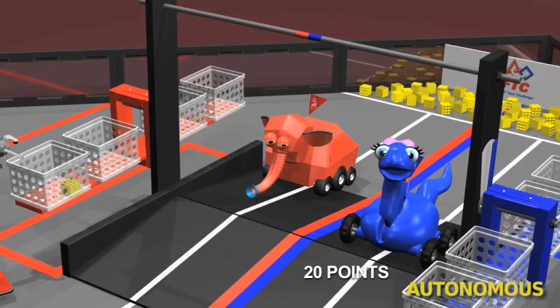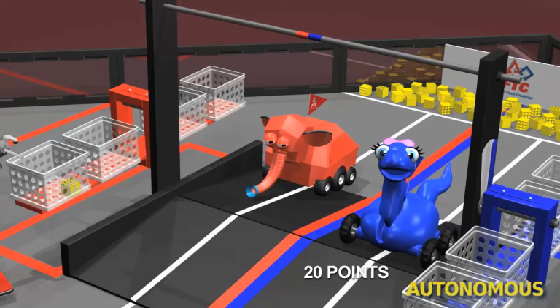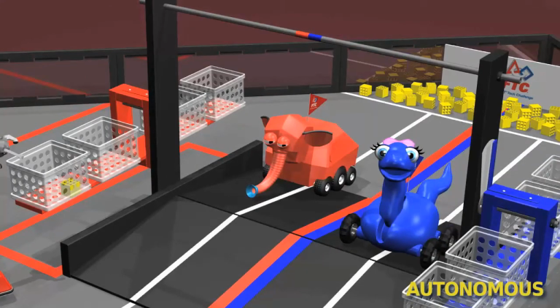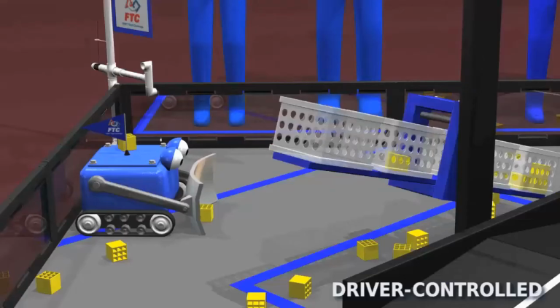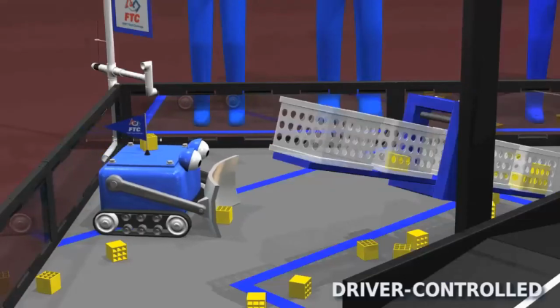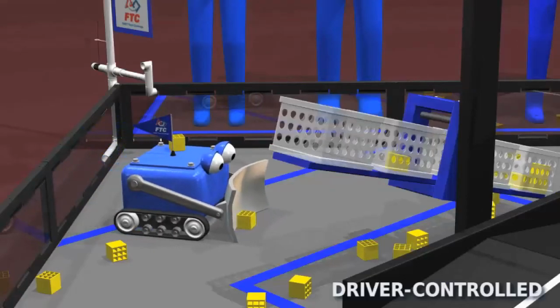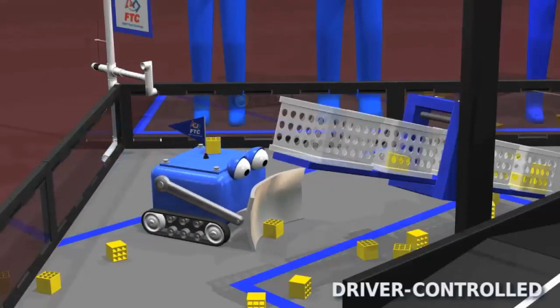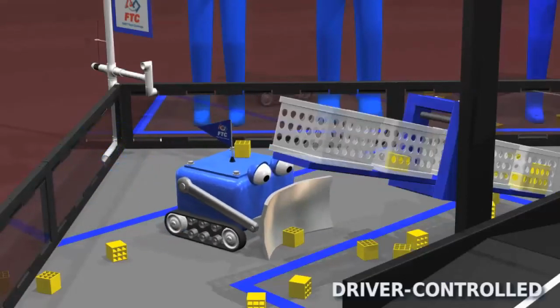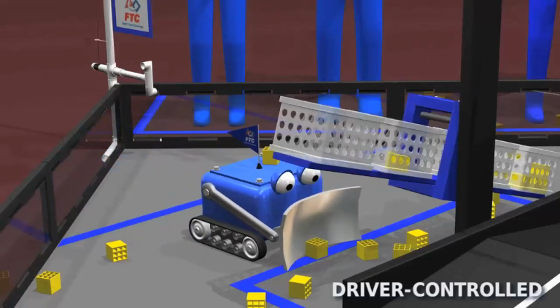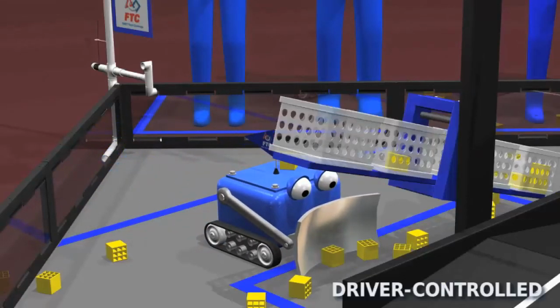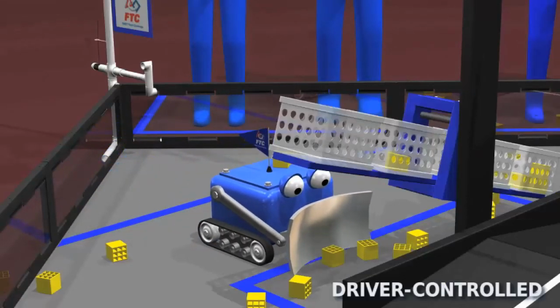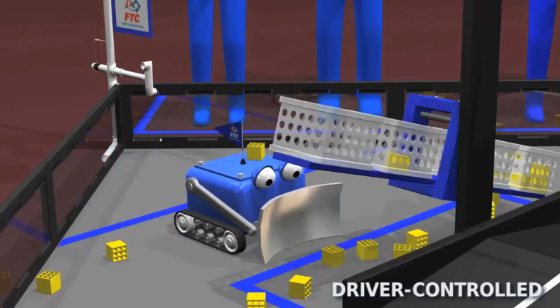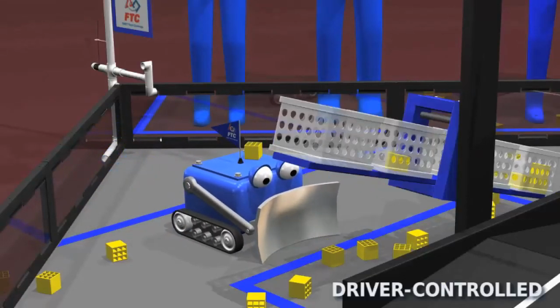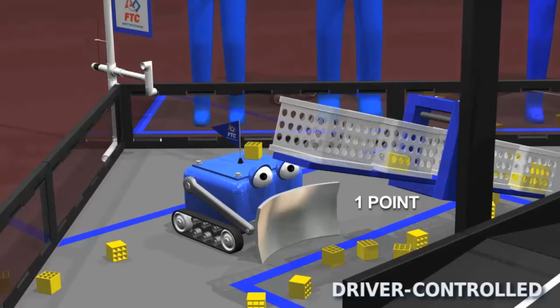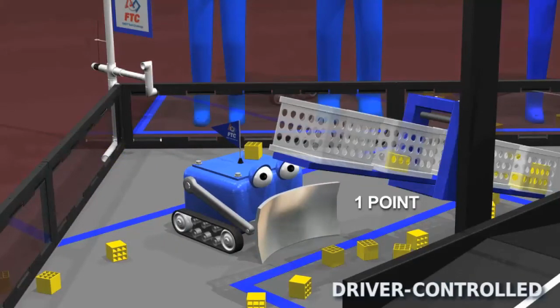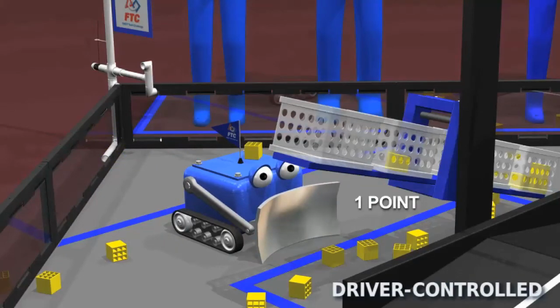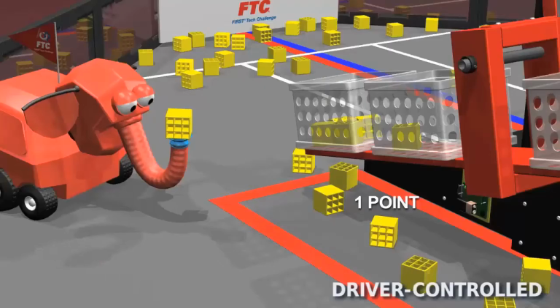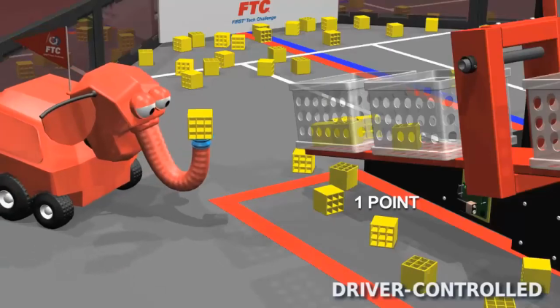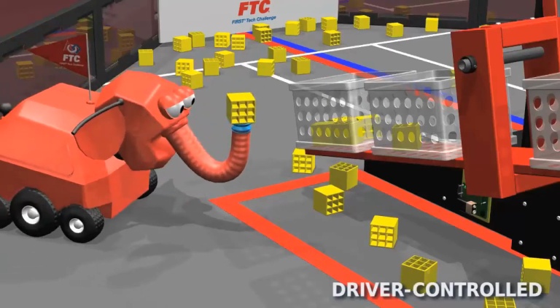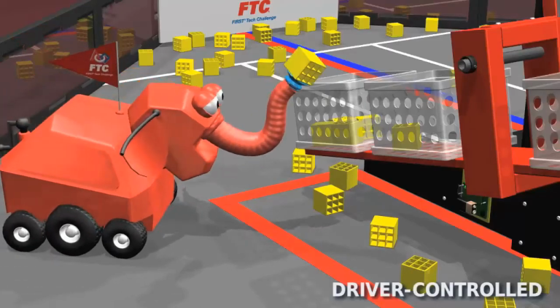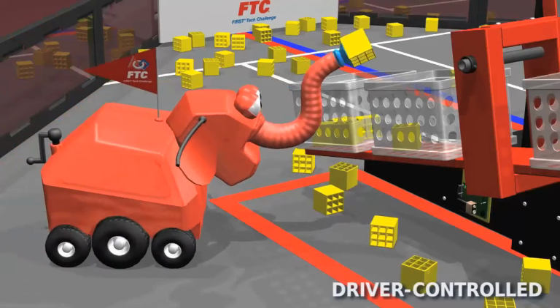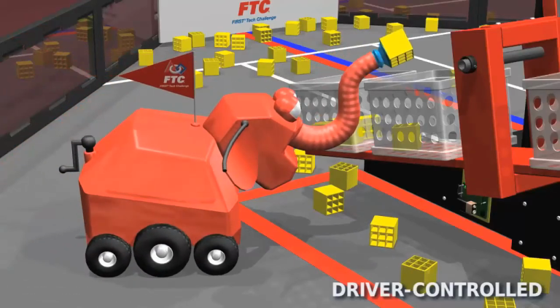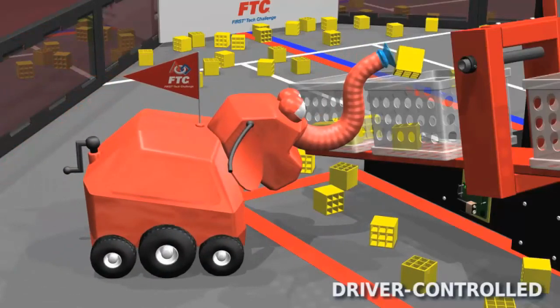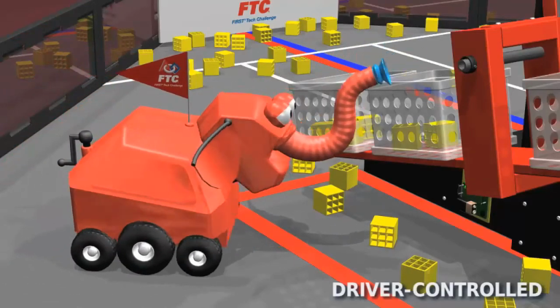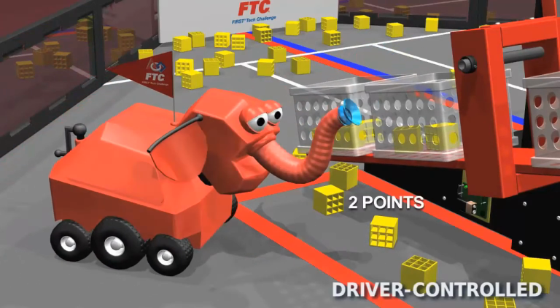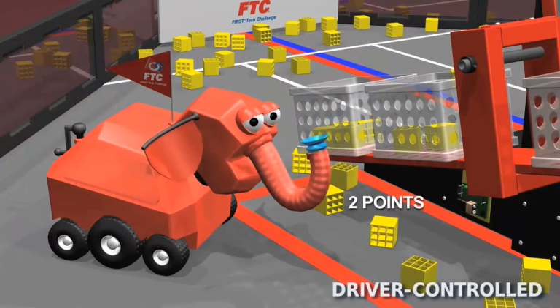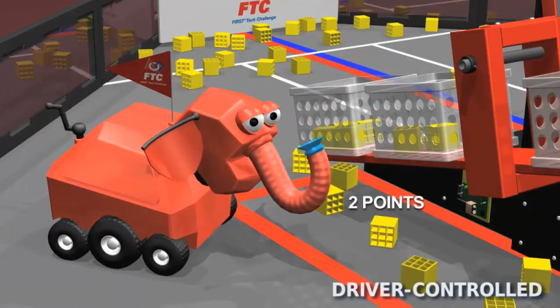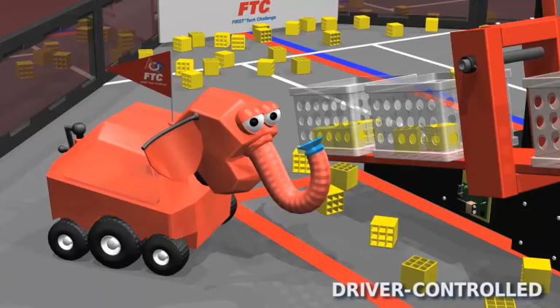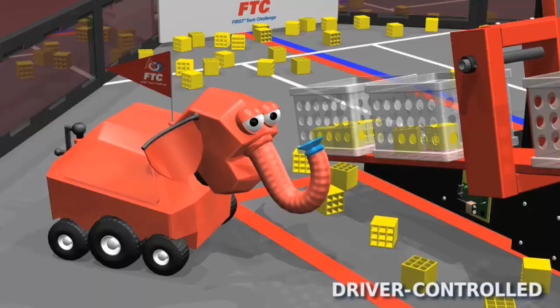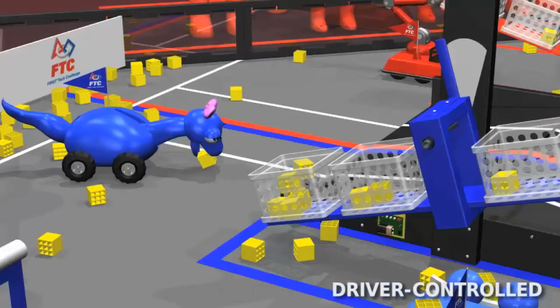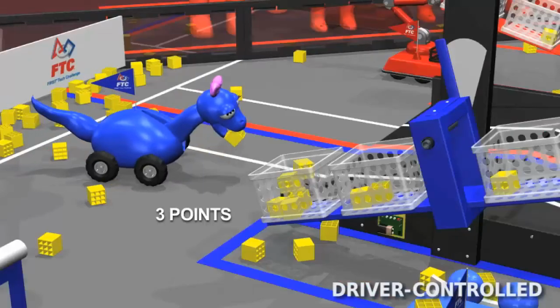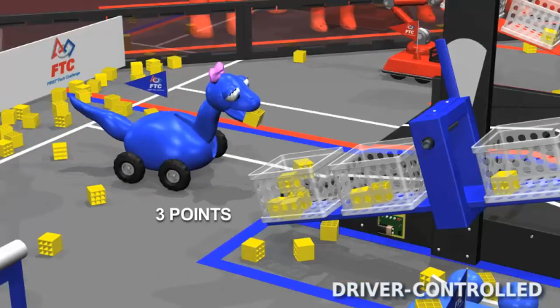When the driver-controlled period begins, low goal blocks count 1 point each. Blocks scored in the inner pendulum goals count 2 points, or 3 points for the outer goals.